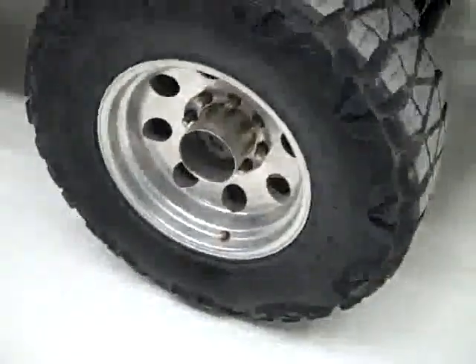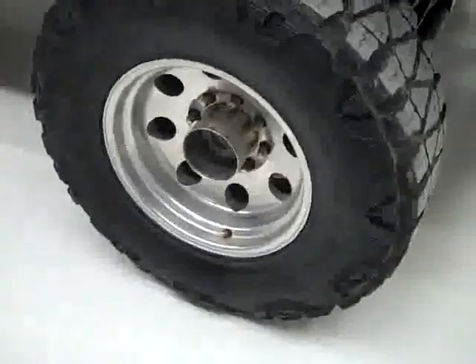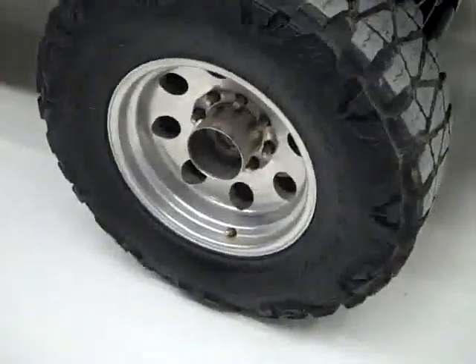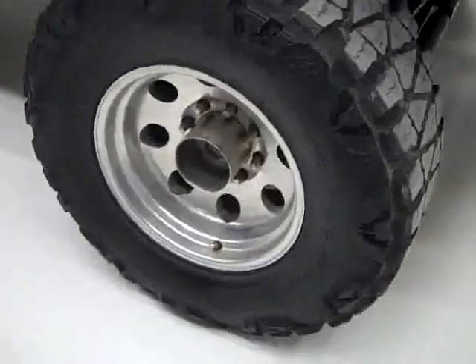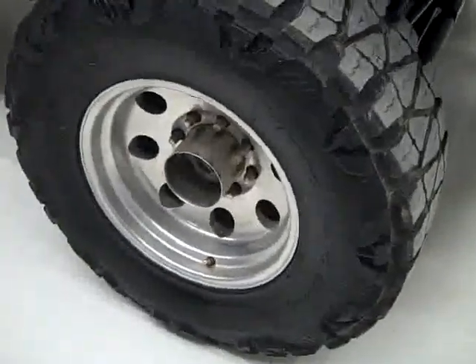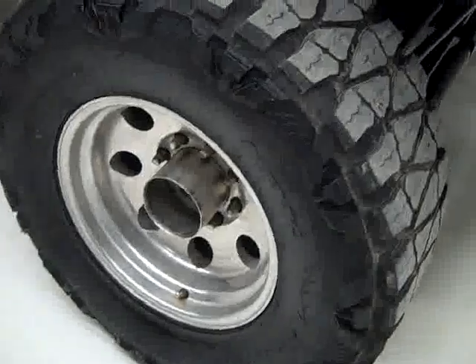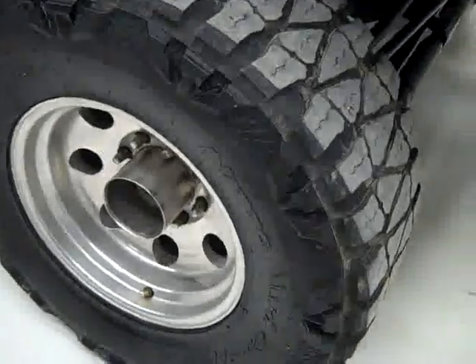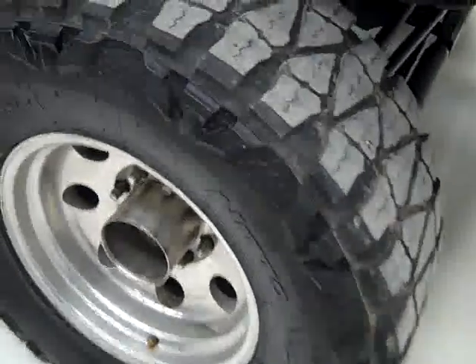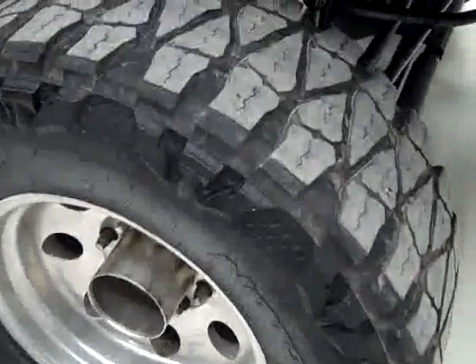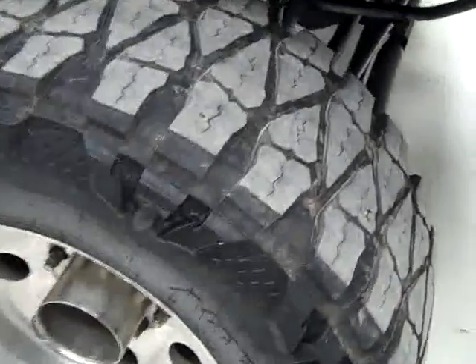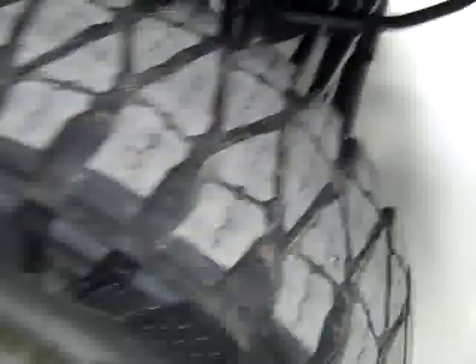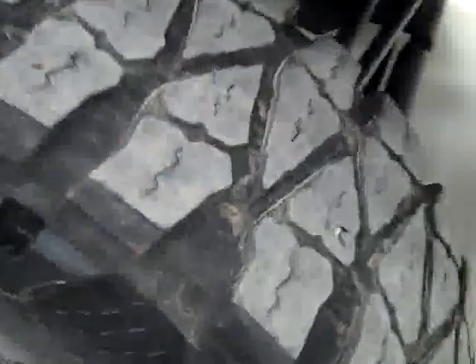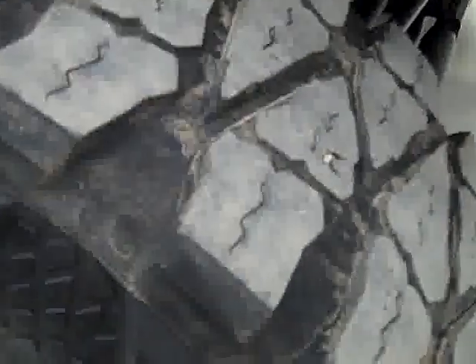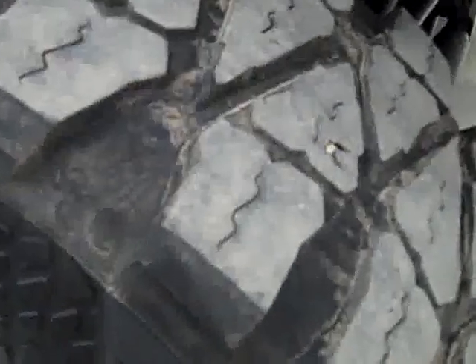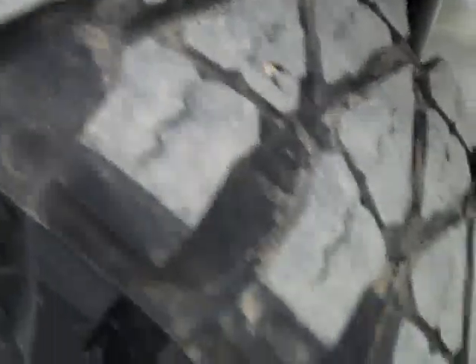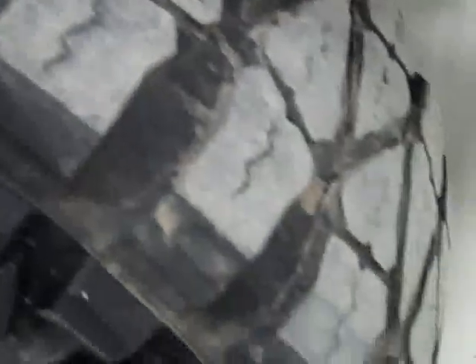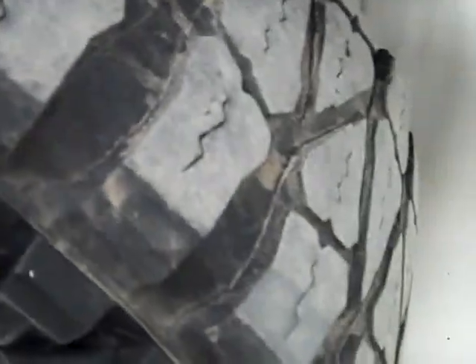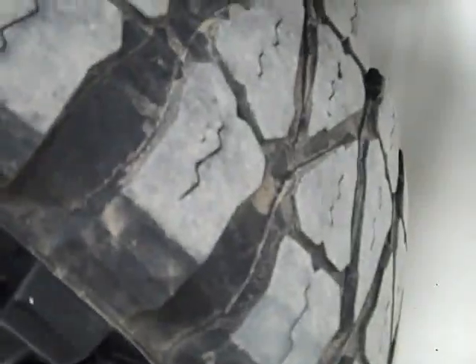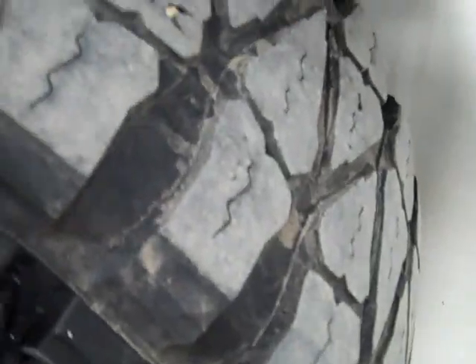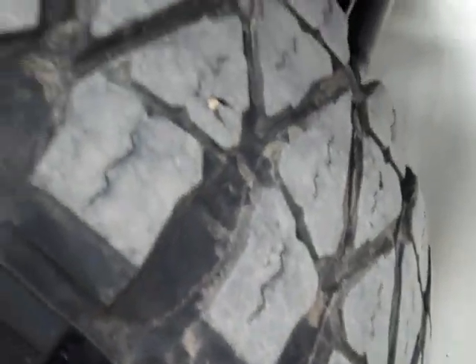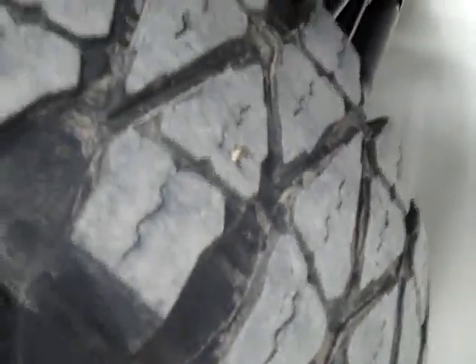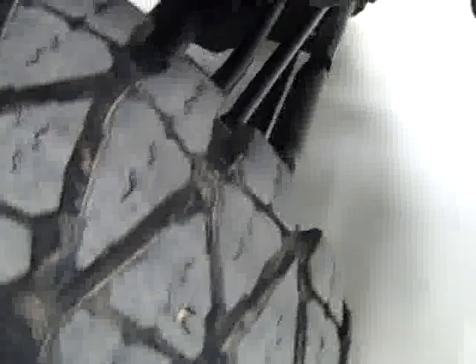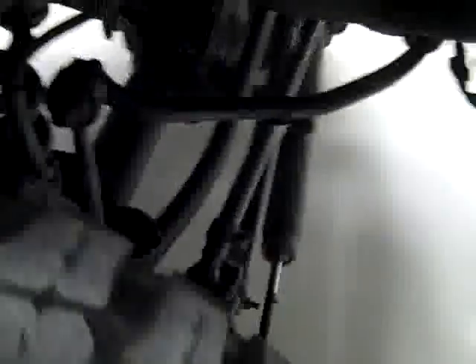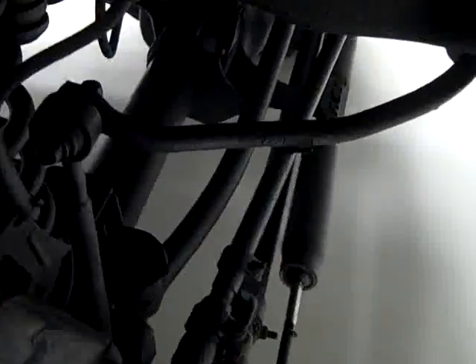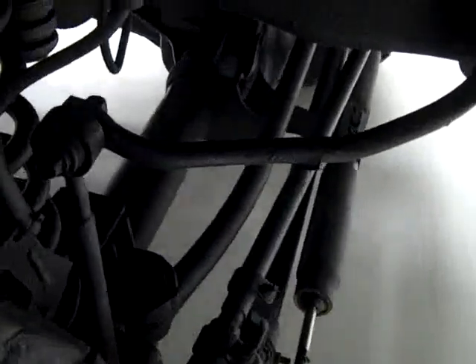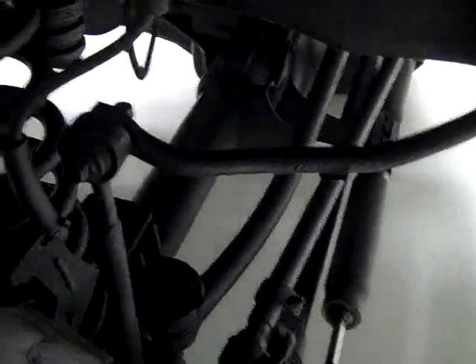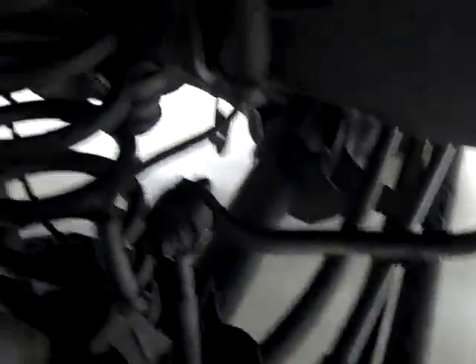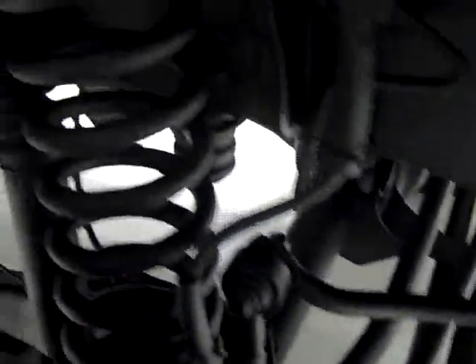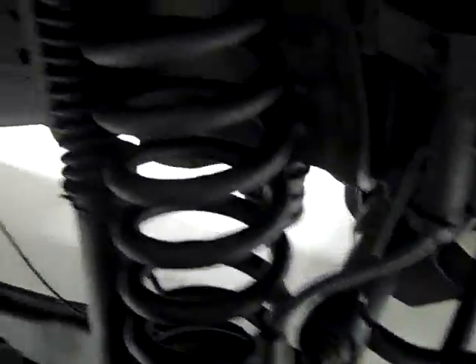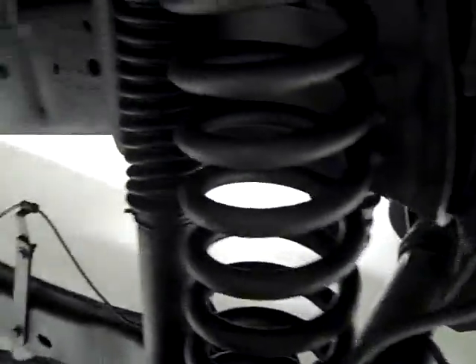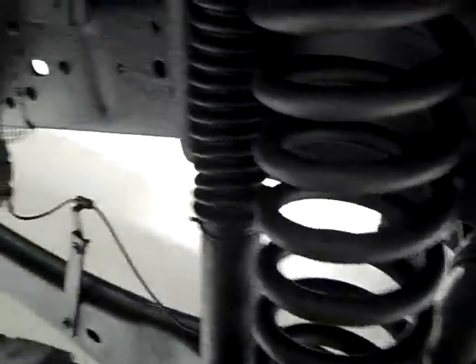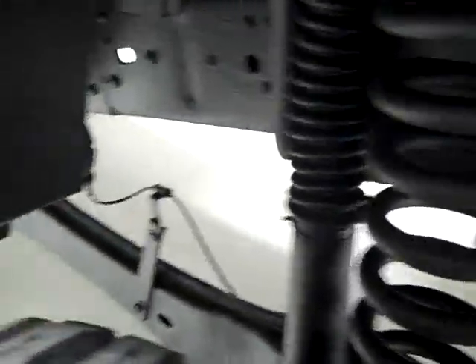These mud grappler extreme terrain tires have probably just under 50% of their tread left. And here's a shot of some of the suspension components.